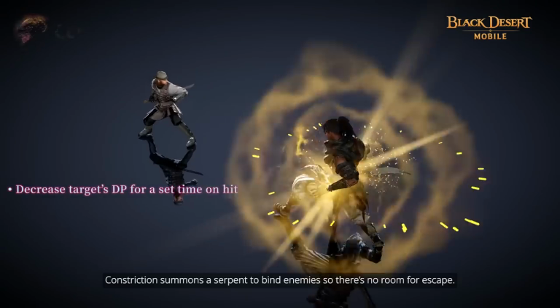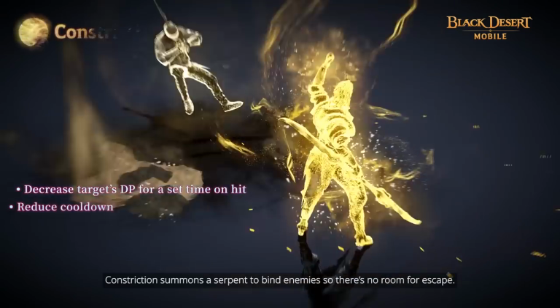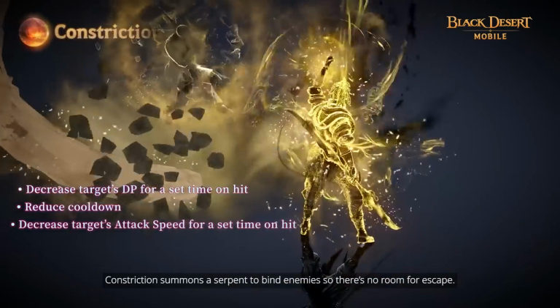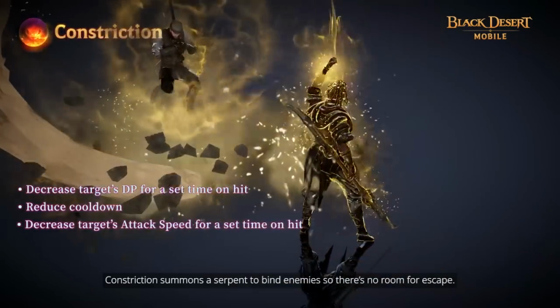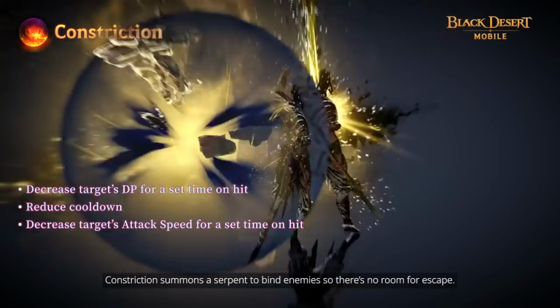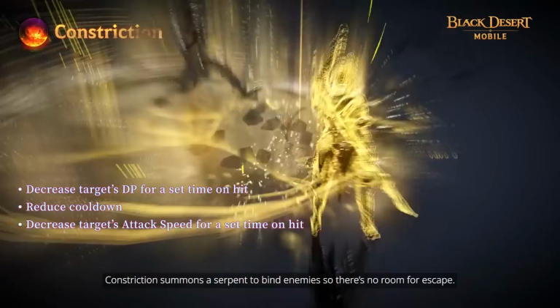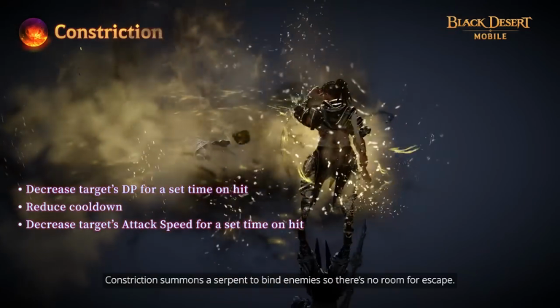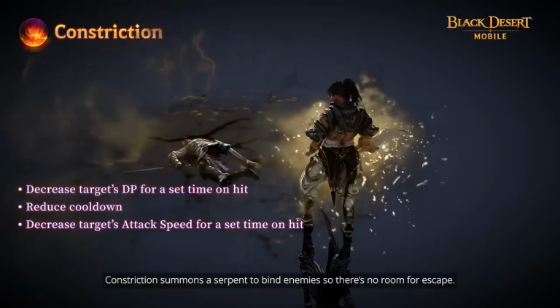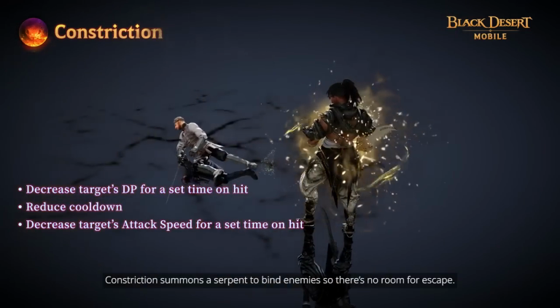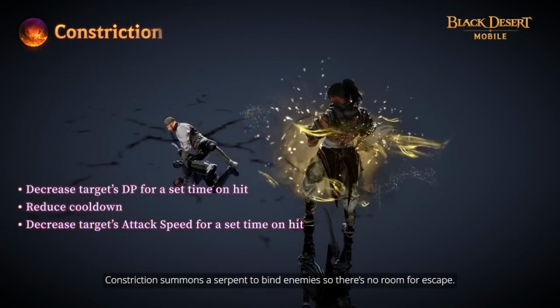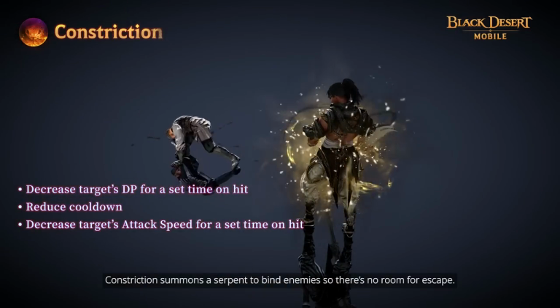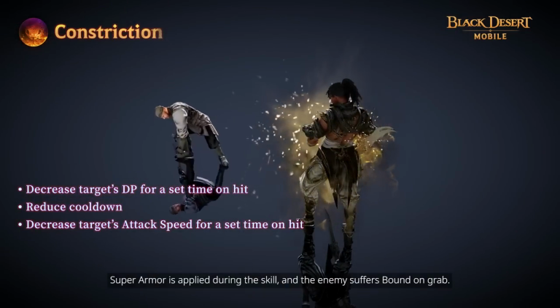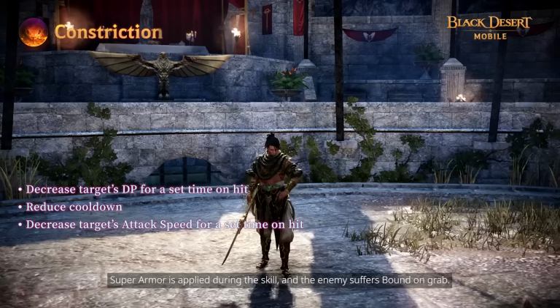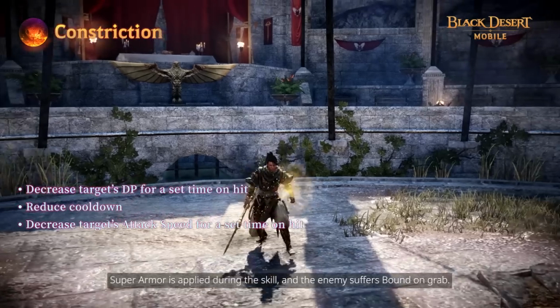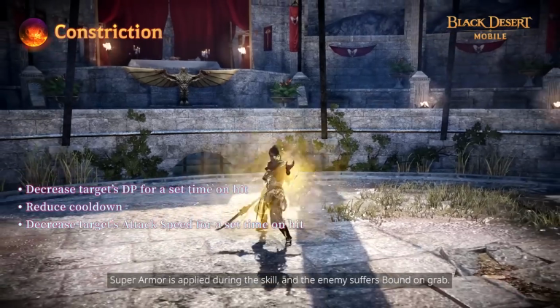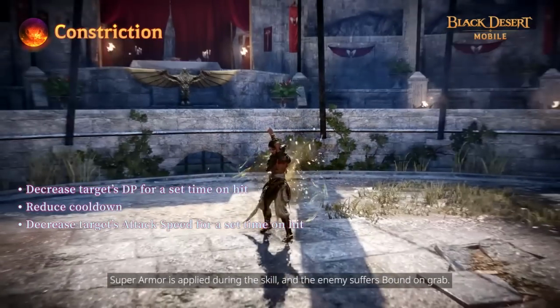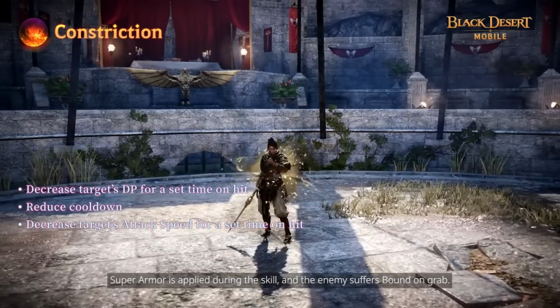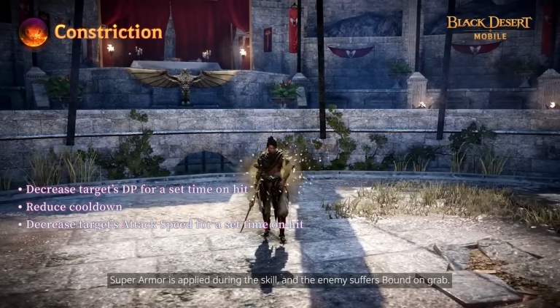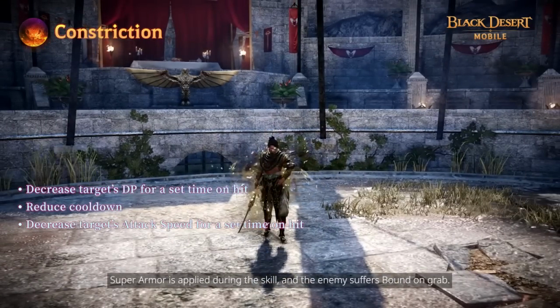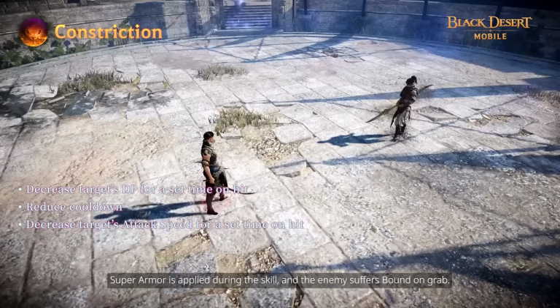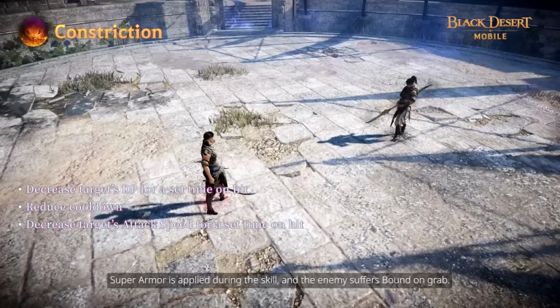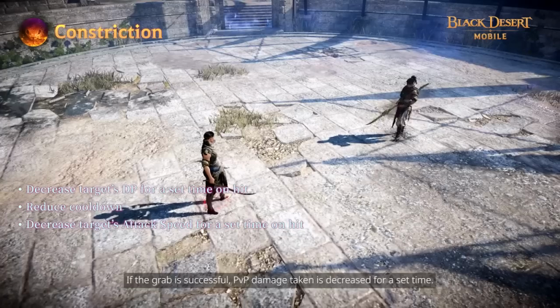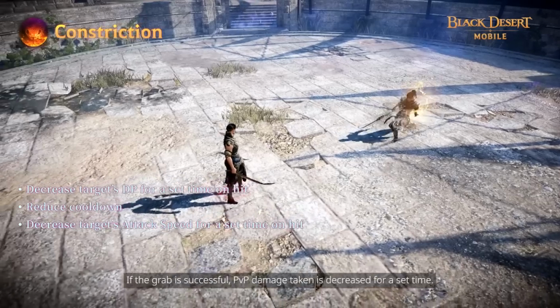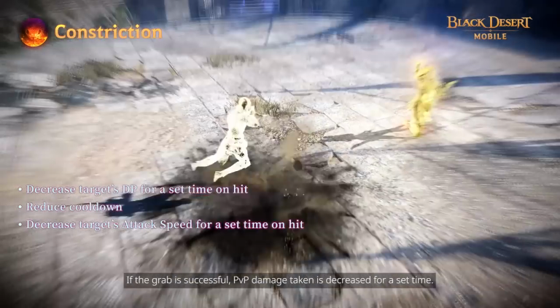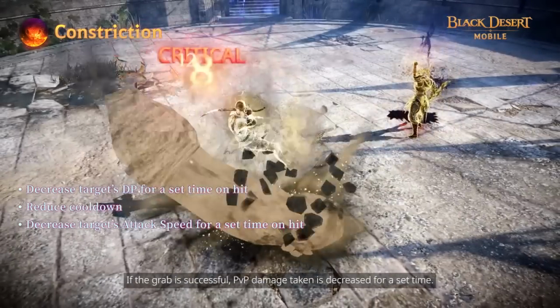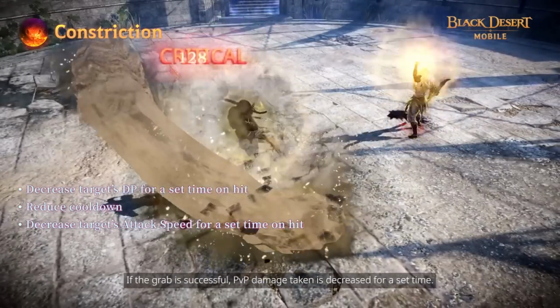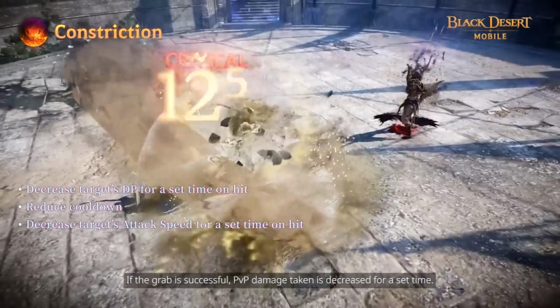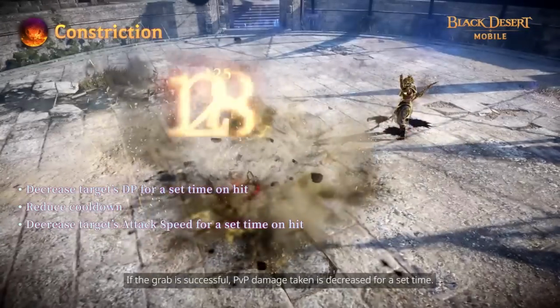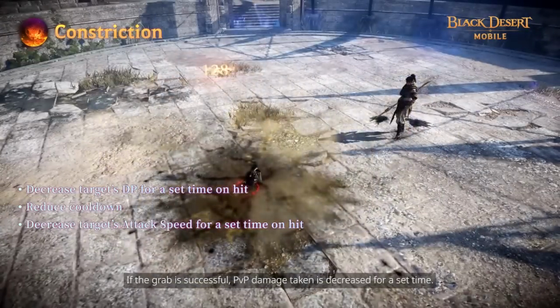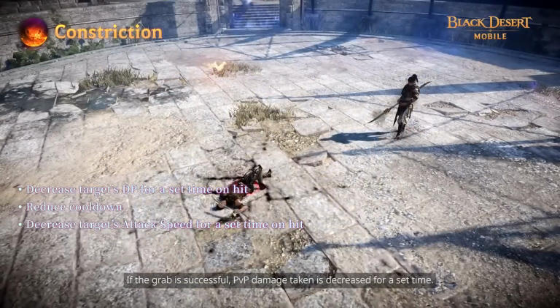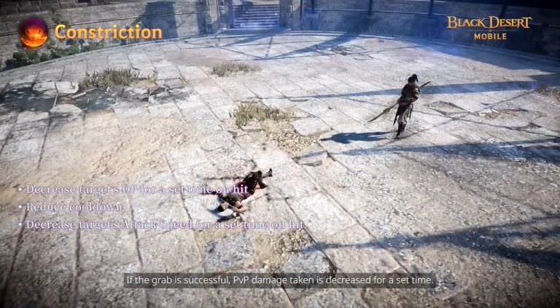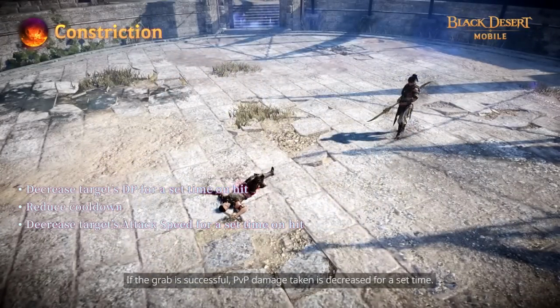Constriction summons a Serpent to blind enemies so there's no room for escape. Super Armor is applied during this skill and the enemy suffers bound on grab. If the grab is successful, PvP damage taken is decreased for a set time.